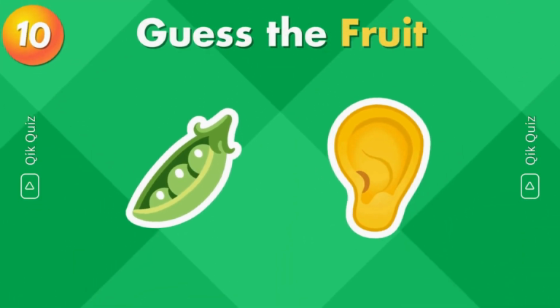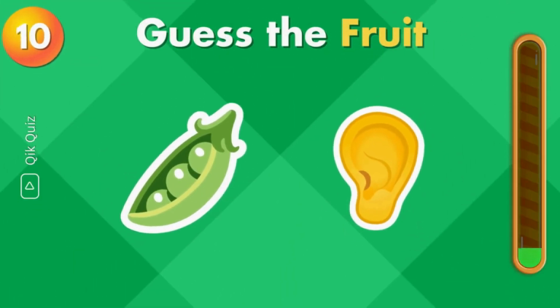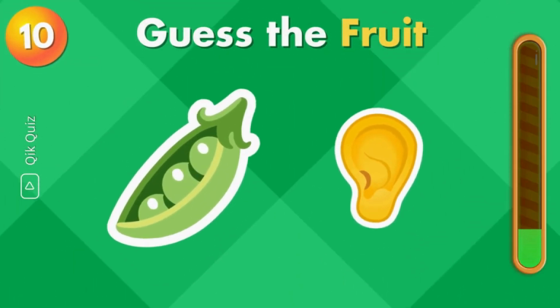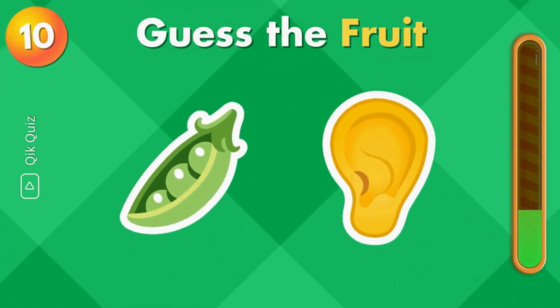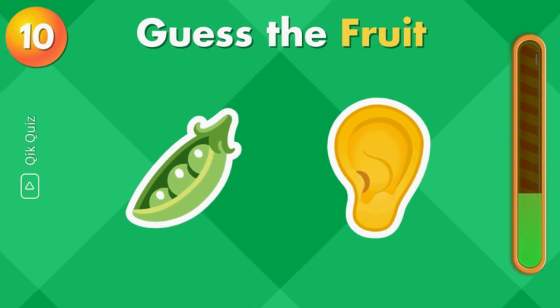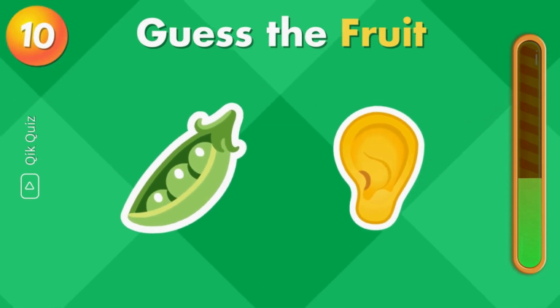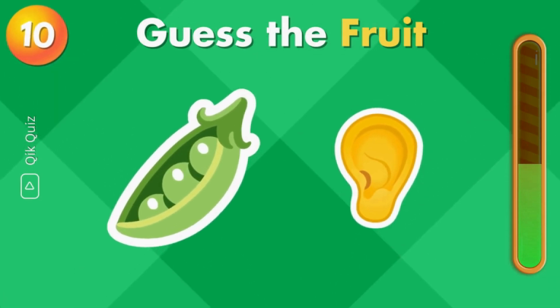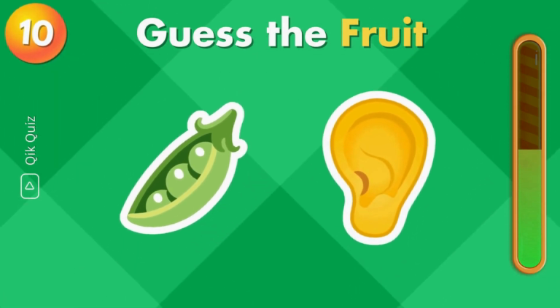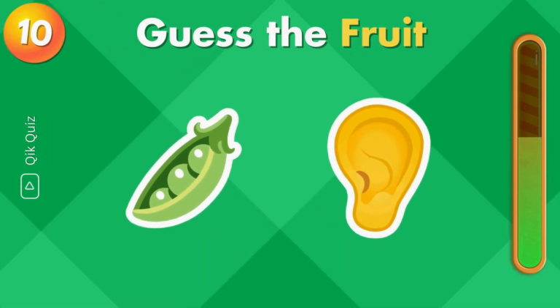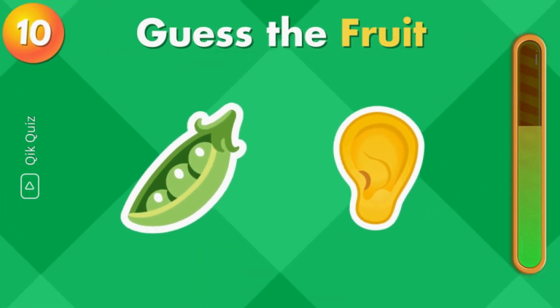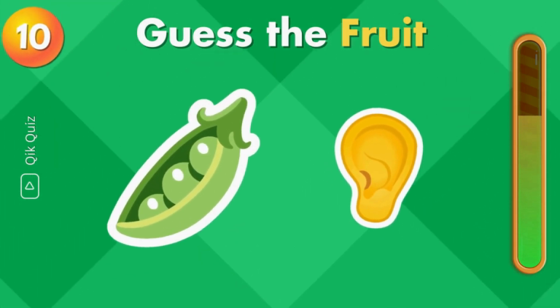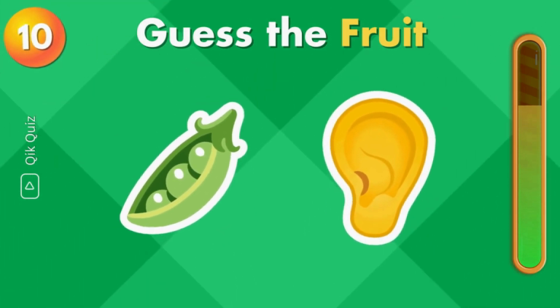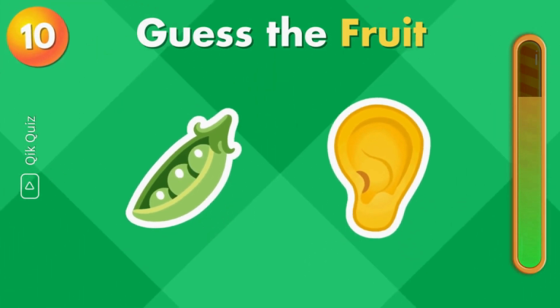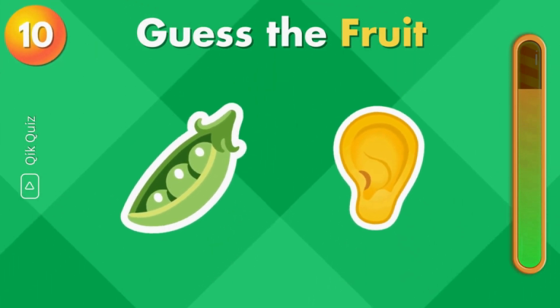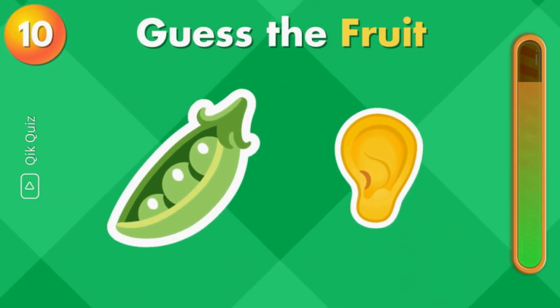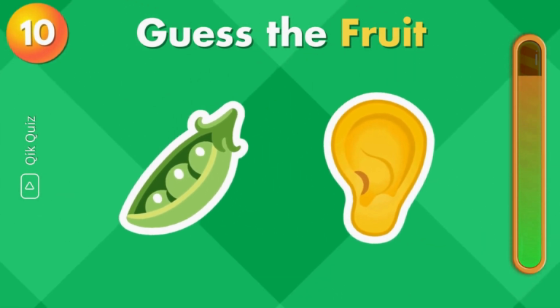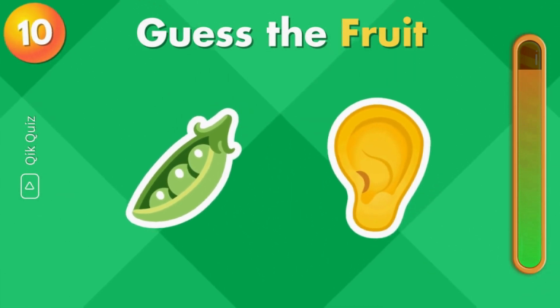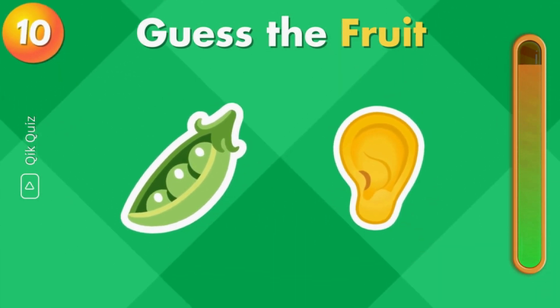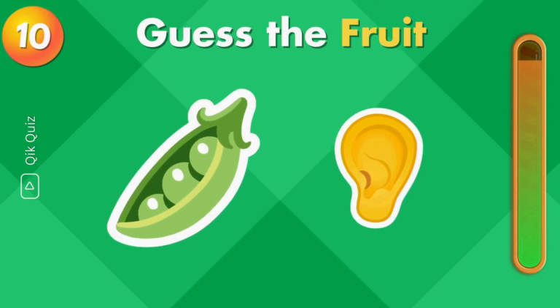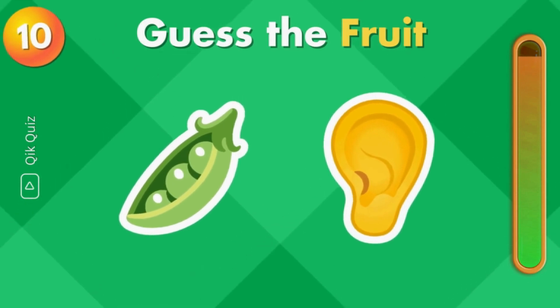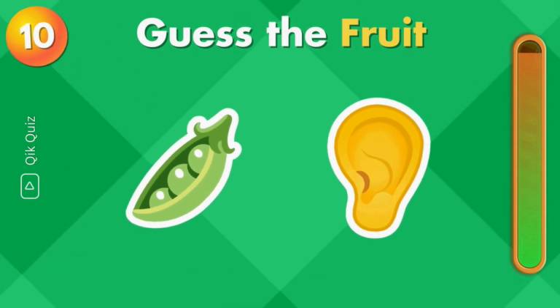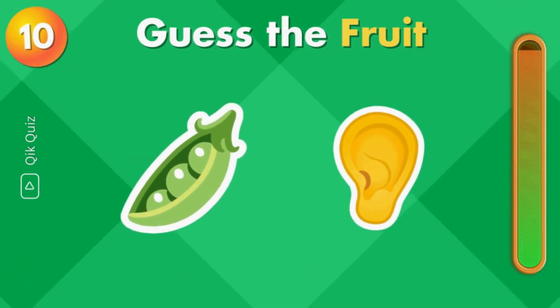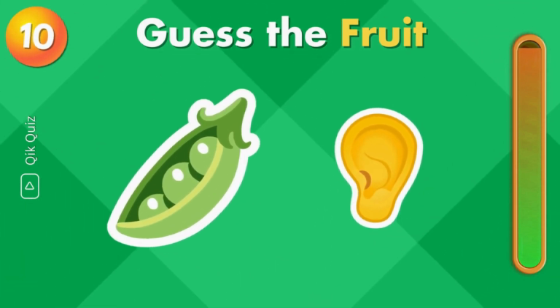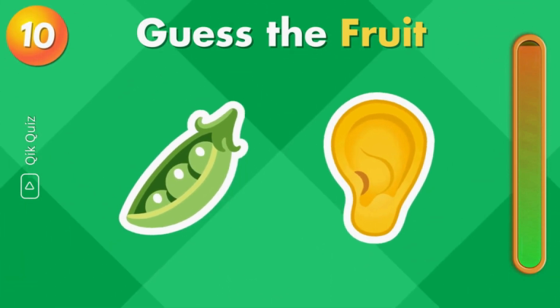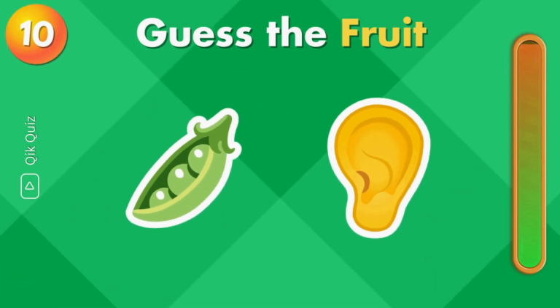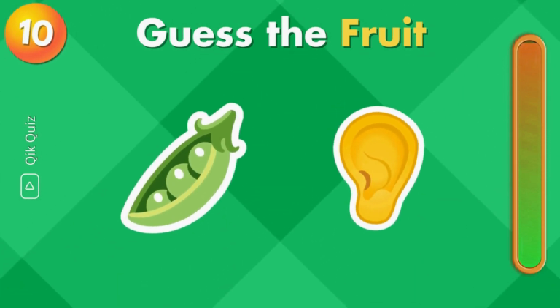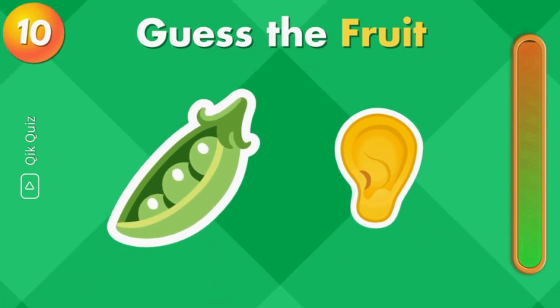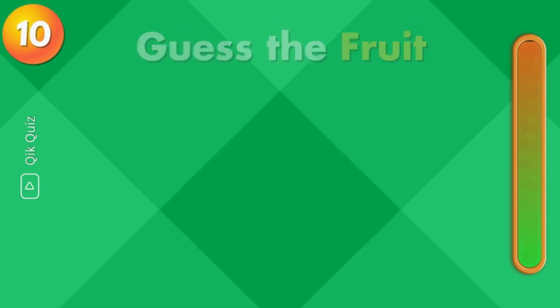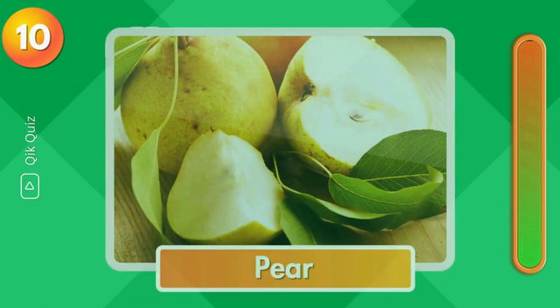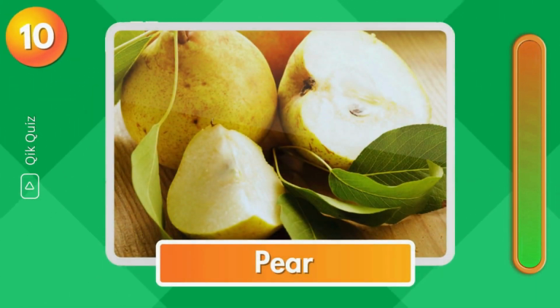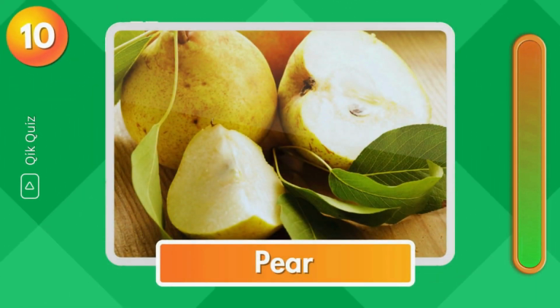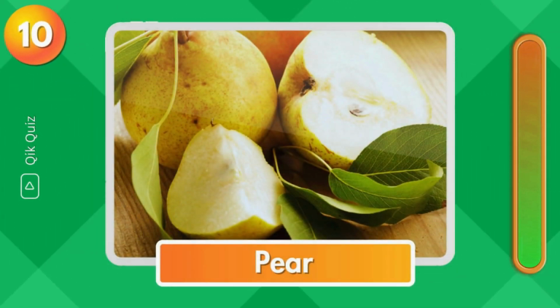Guess the fruit by the emoji clues. It's pear.